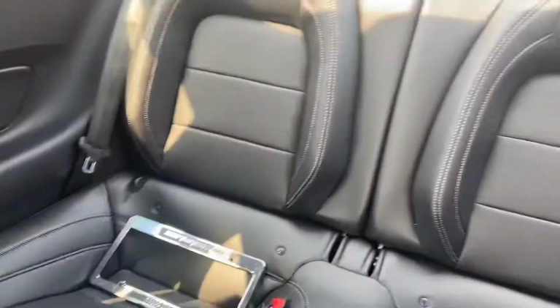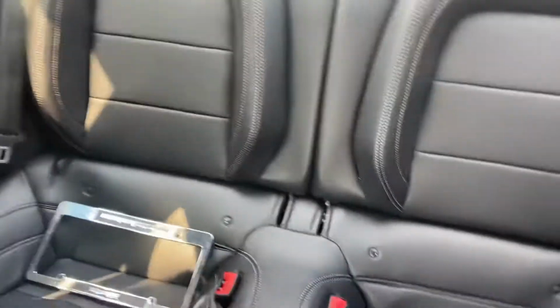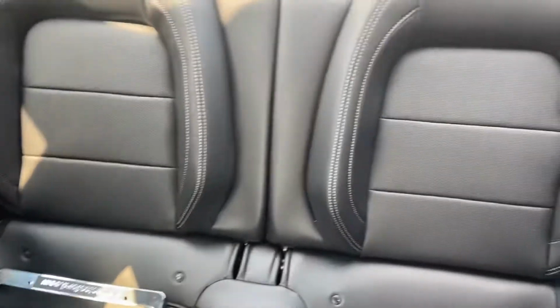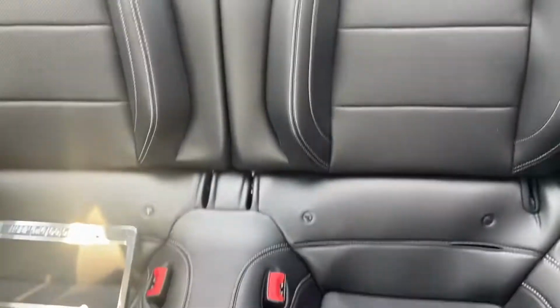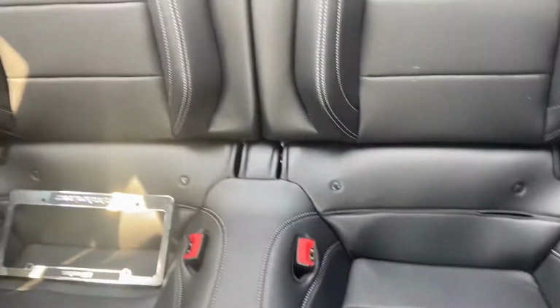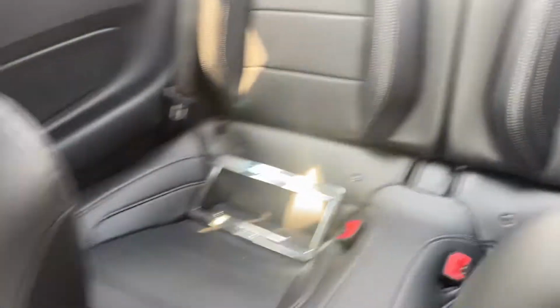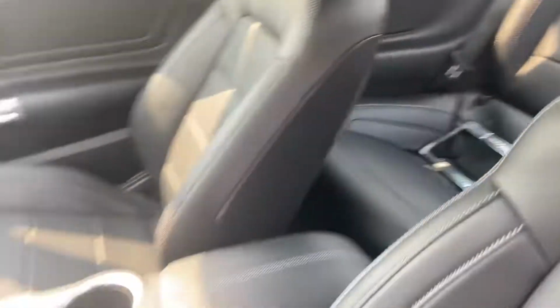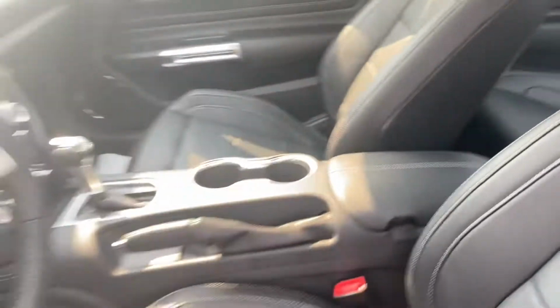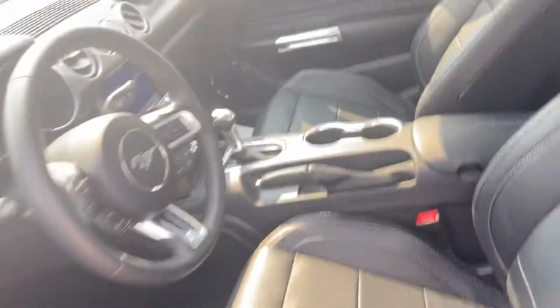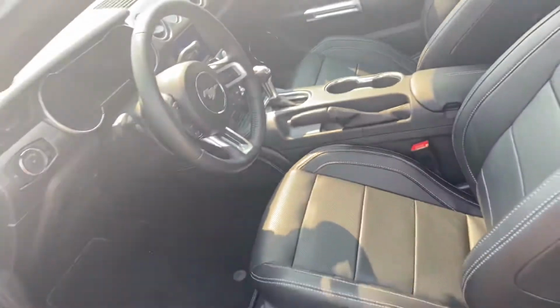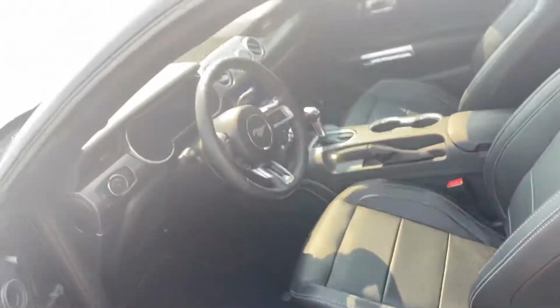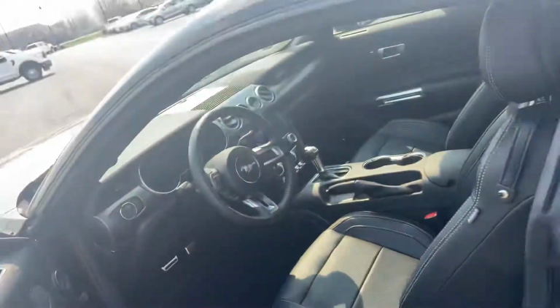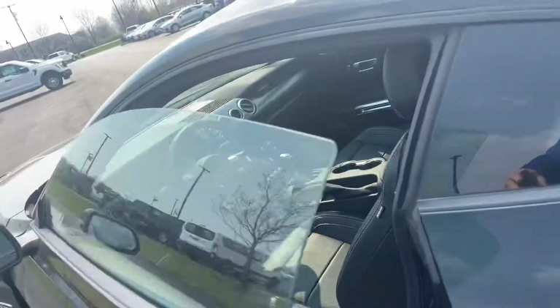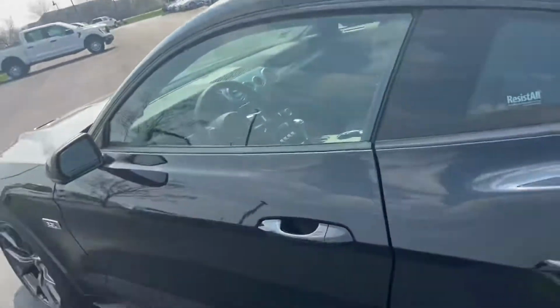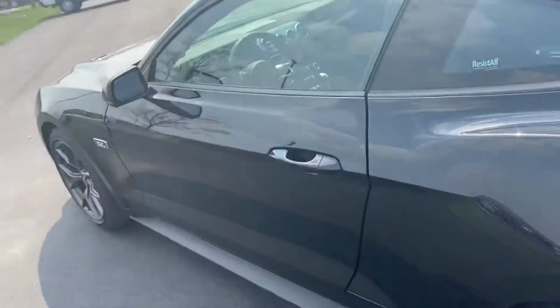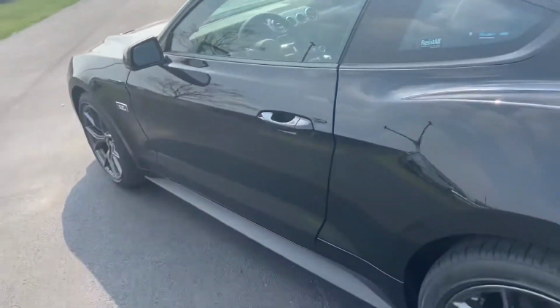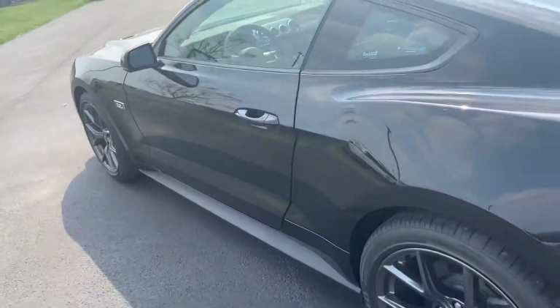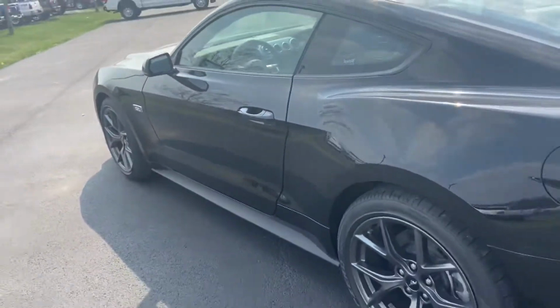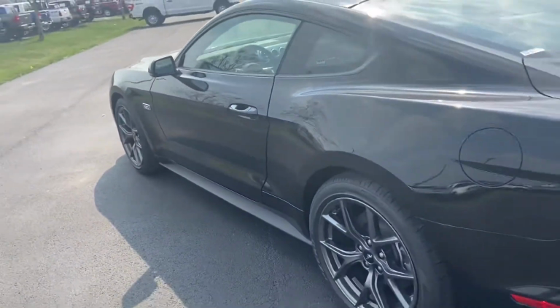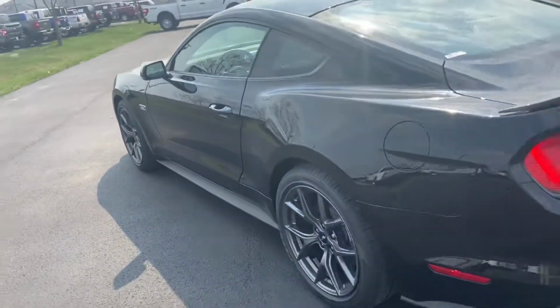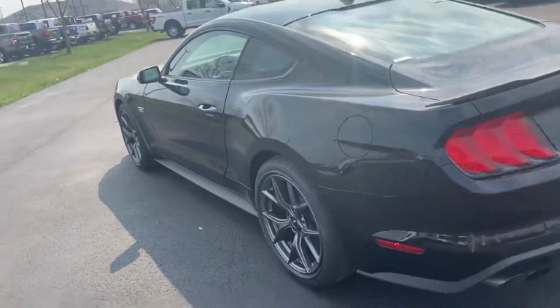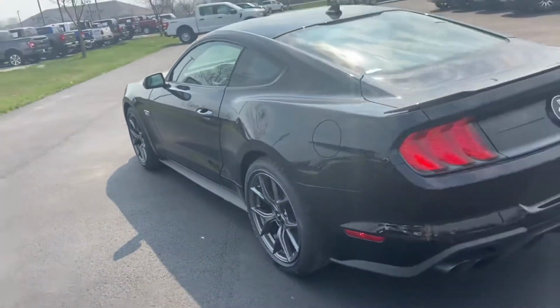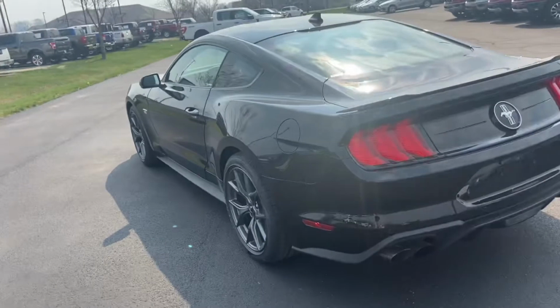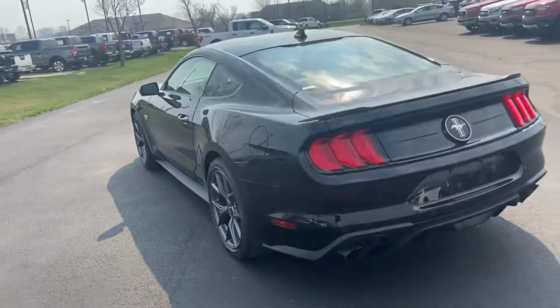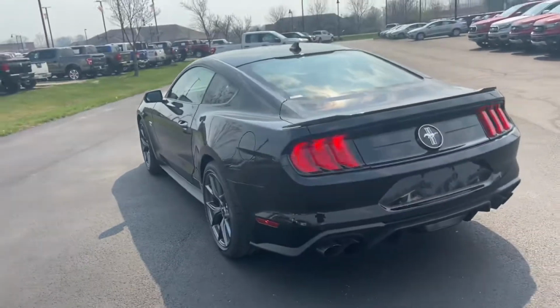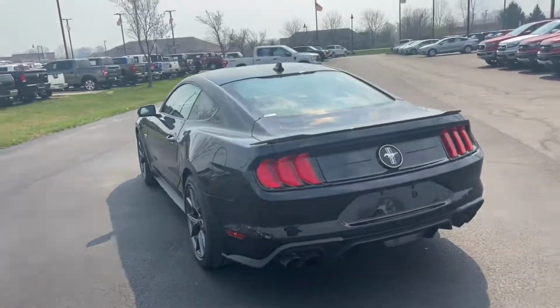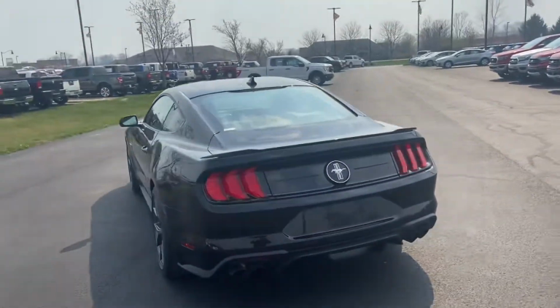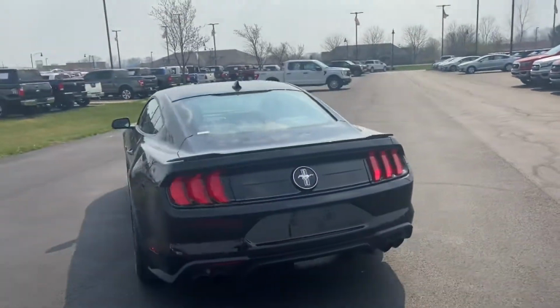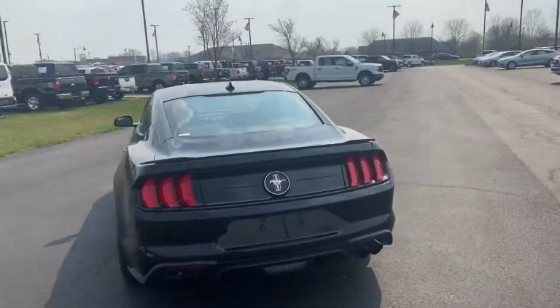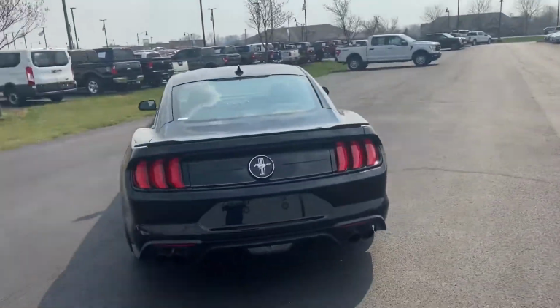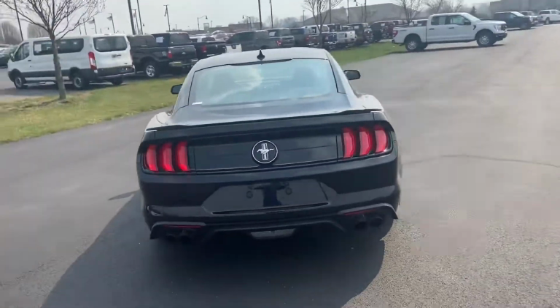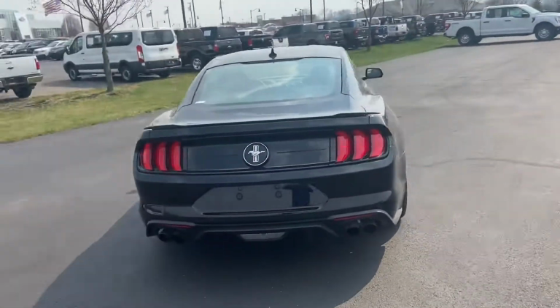There's your back seat that you can fit two small people. Beautiful wheels, of course the classic Mustang stance.